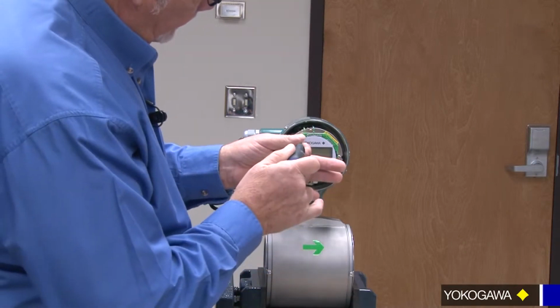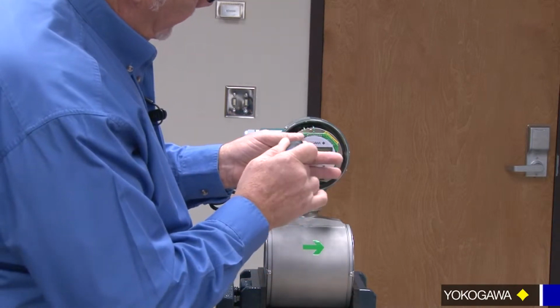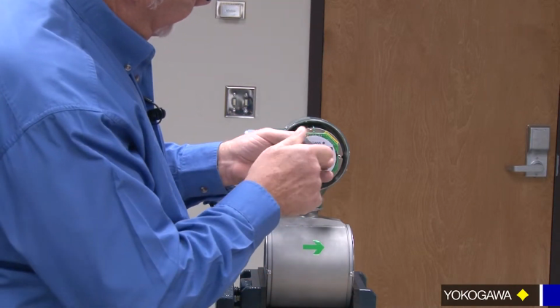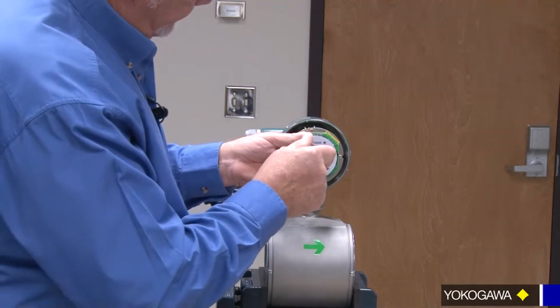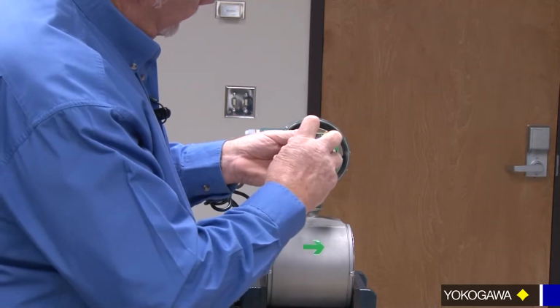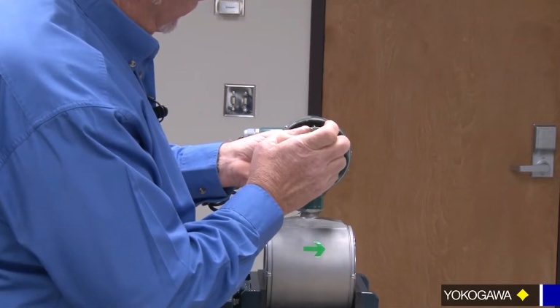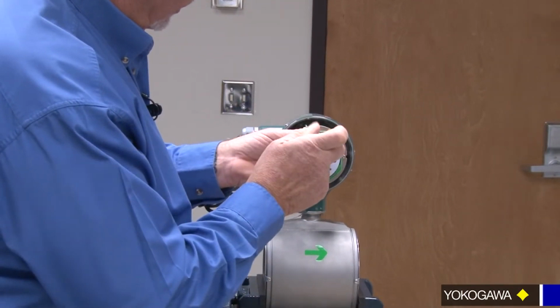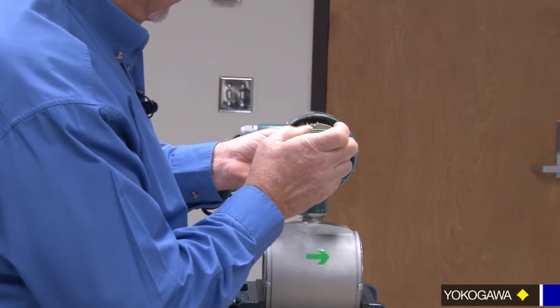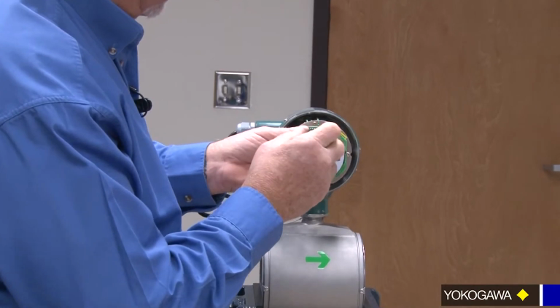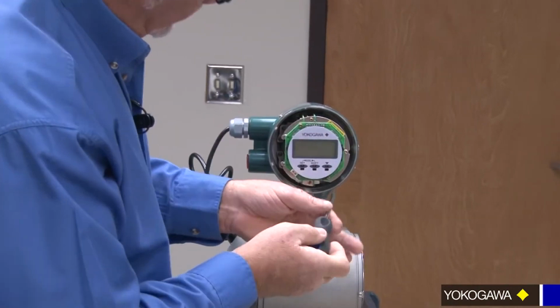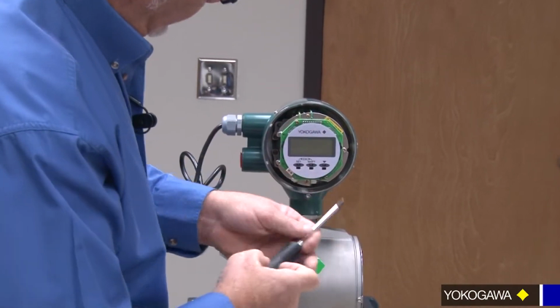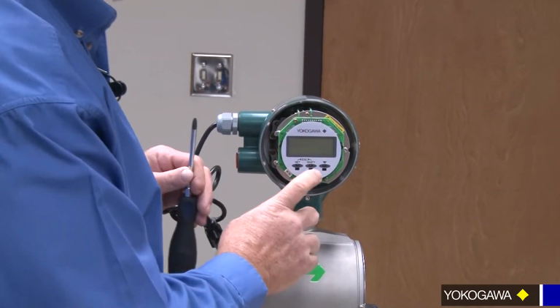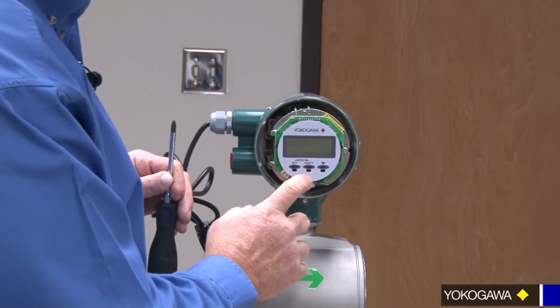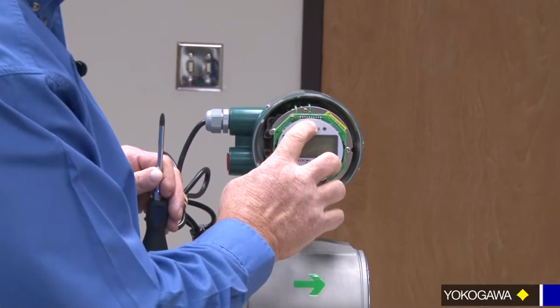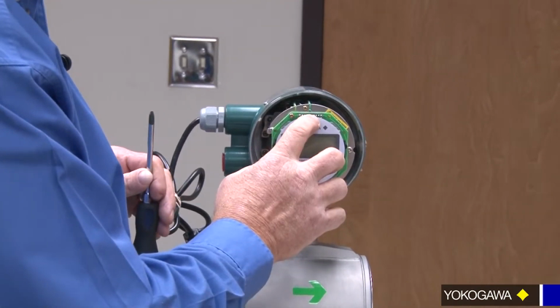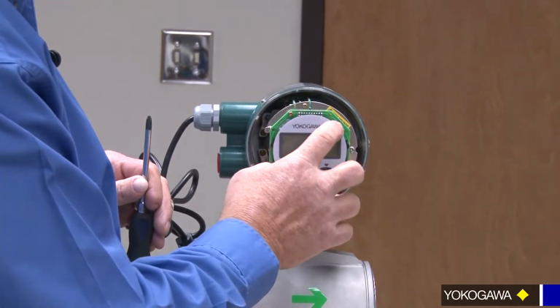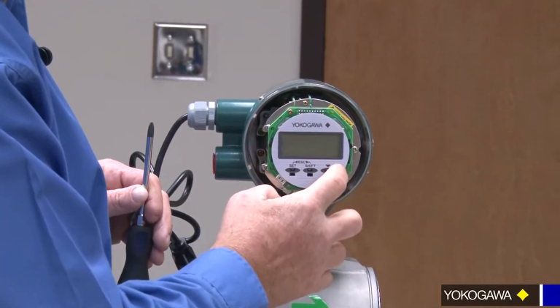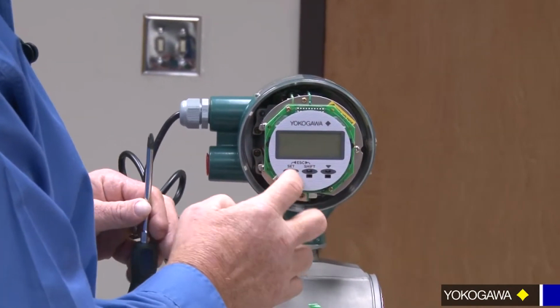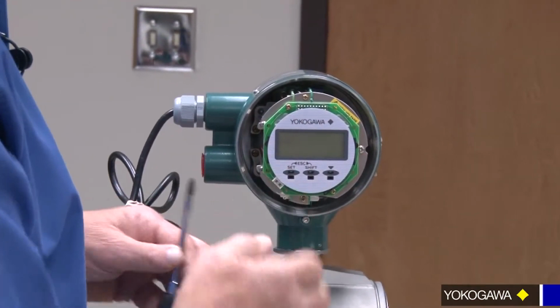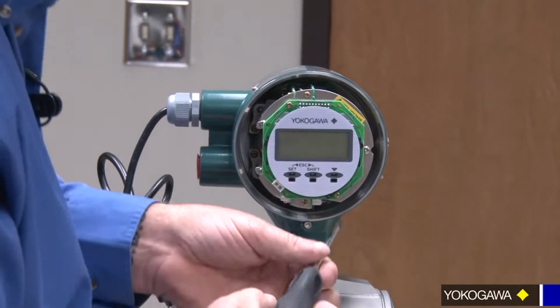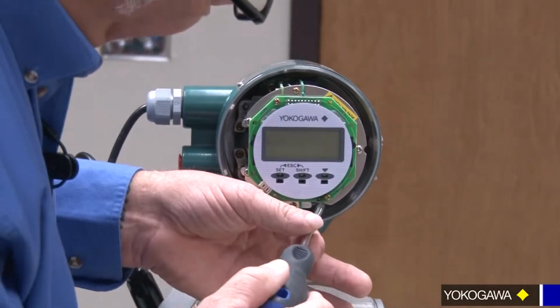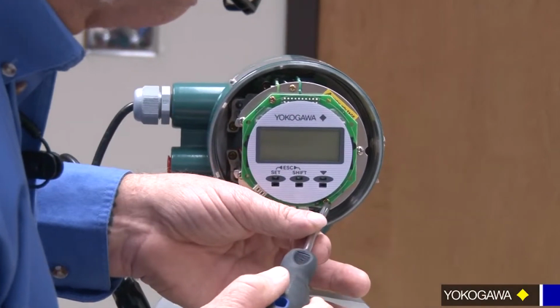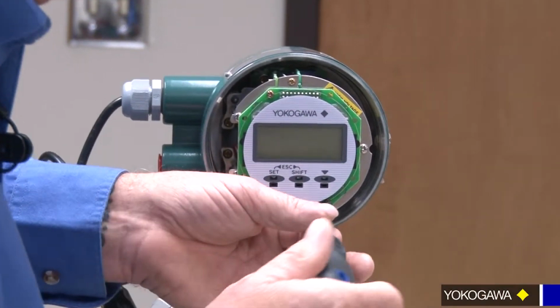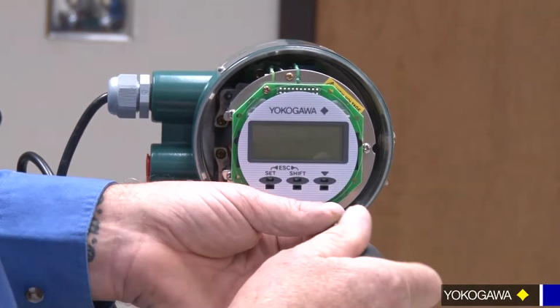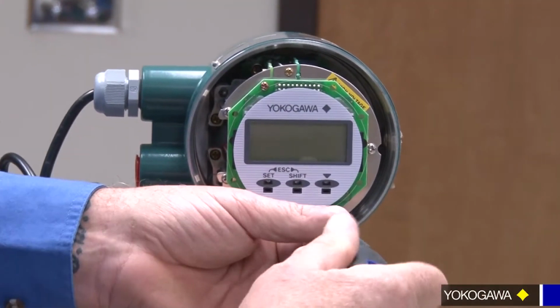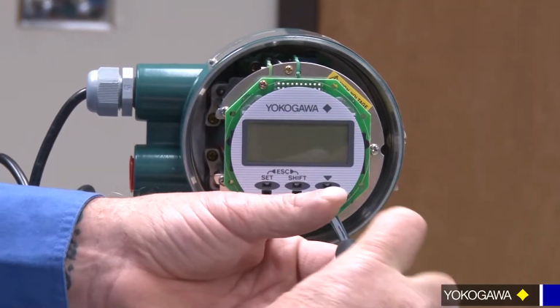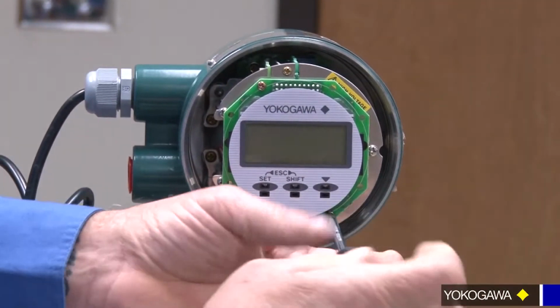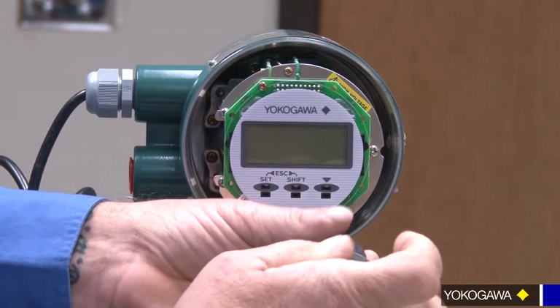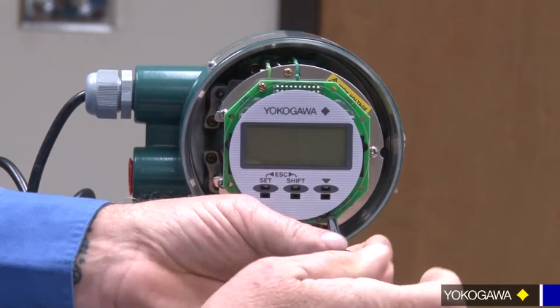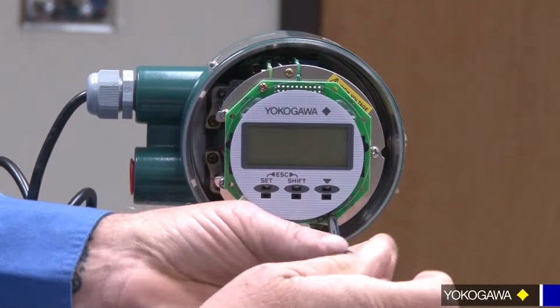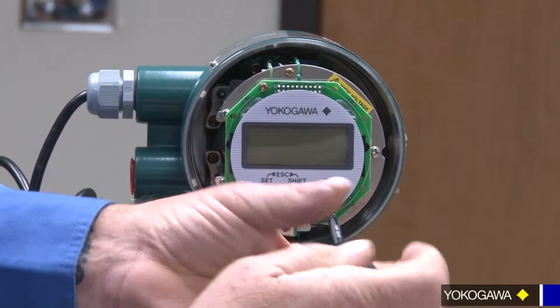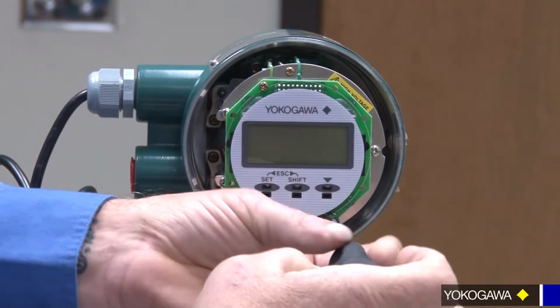With the AXF, there are just two screws holding the display. And as you can see, this is a very thin device here. Make sure that you're not pressing on it so that you can damage the LED display.